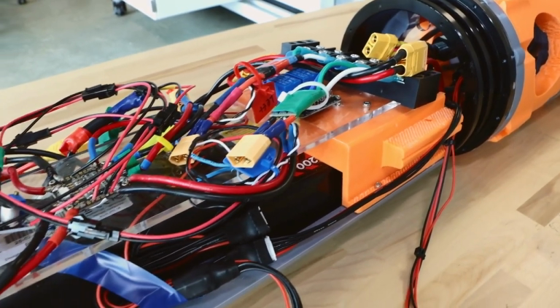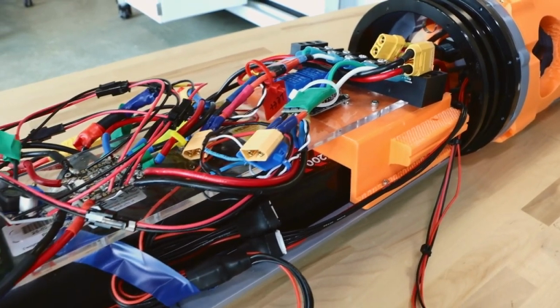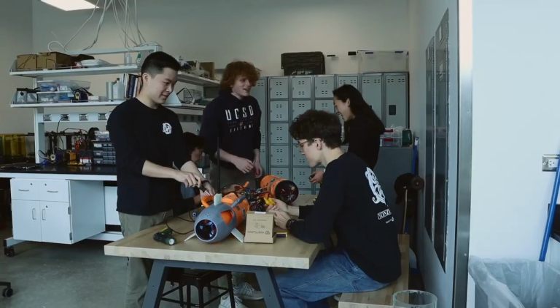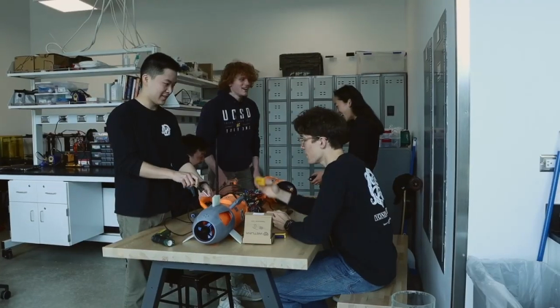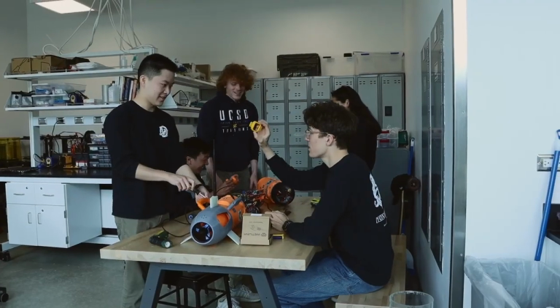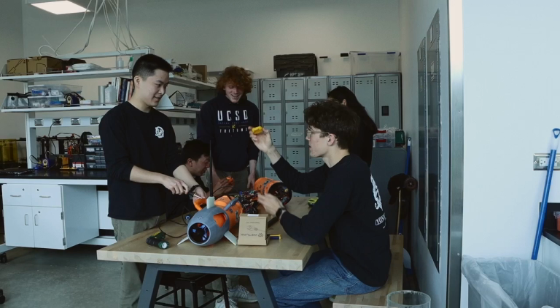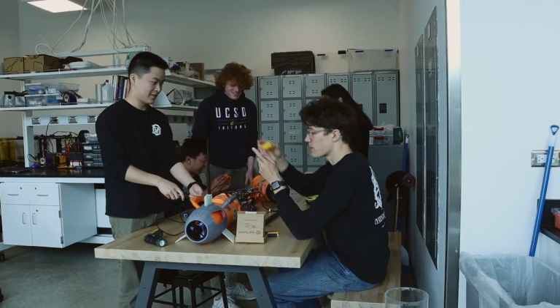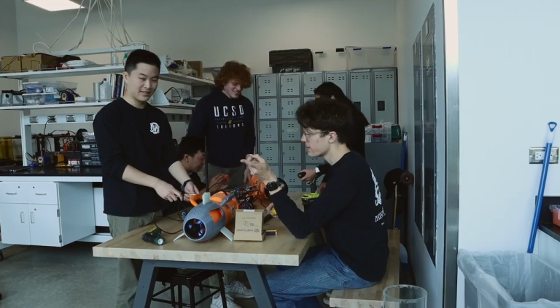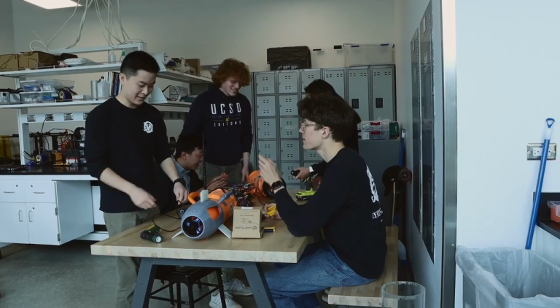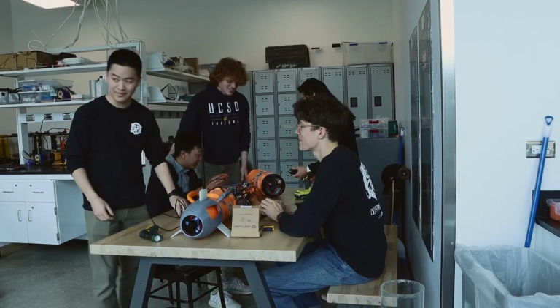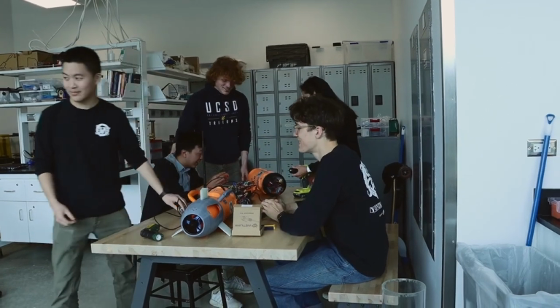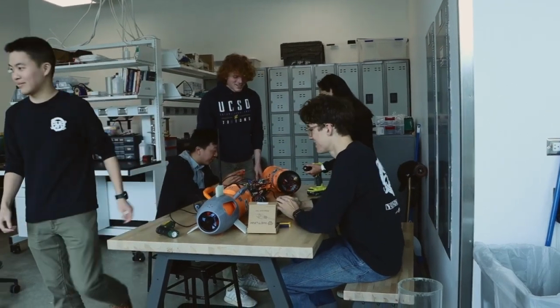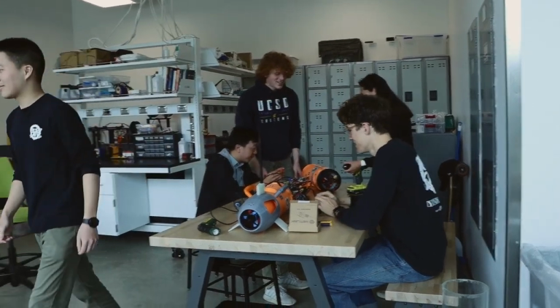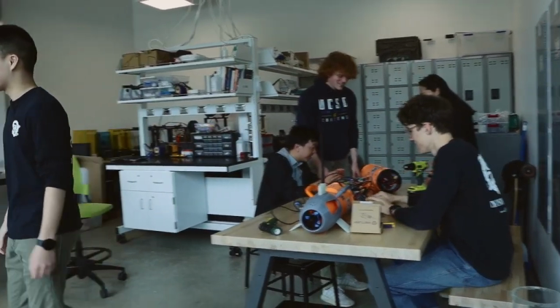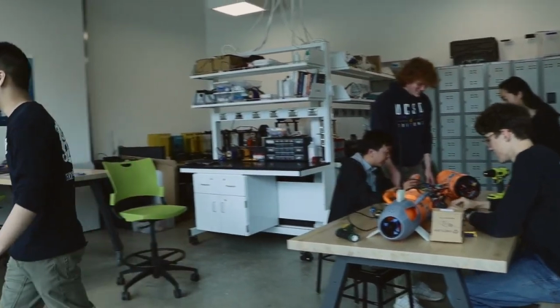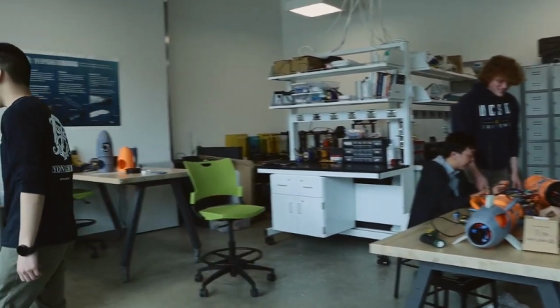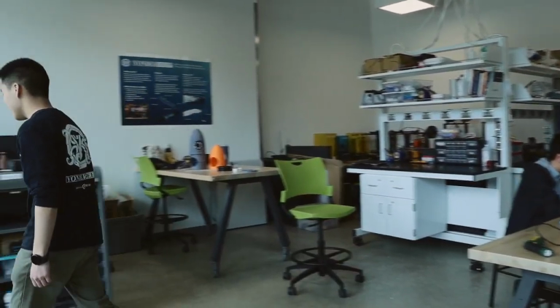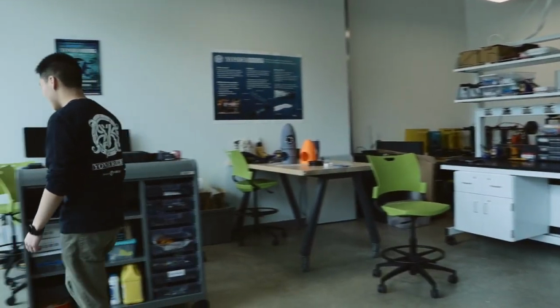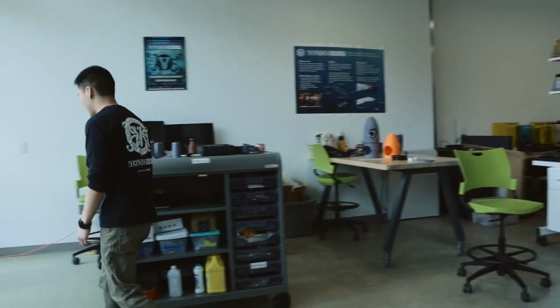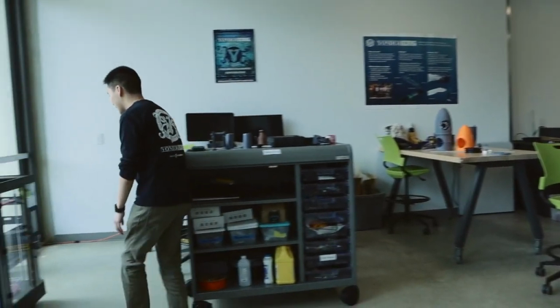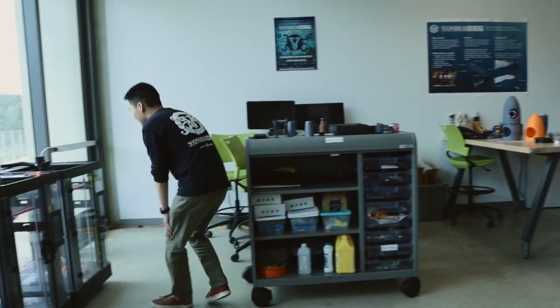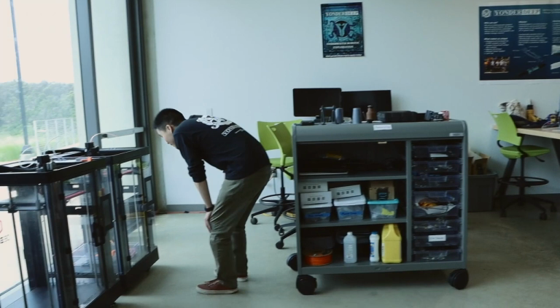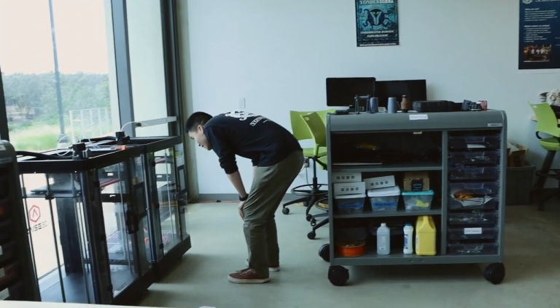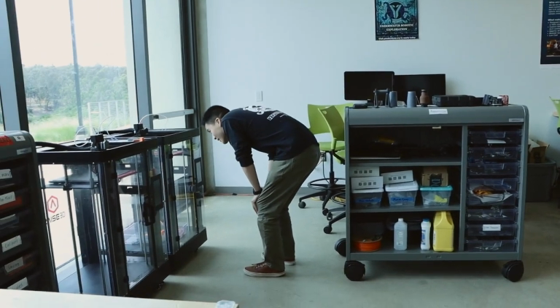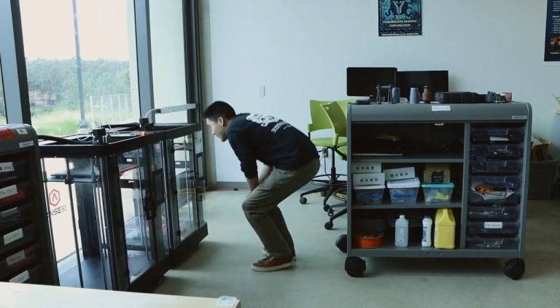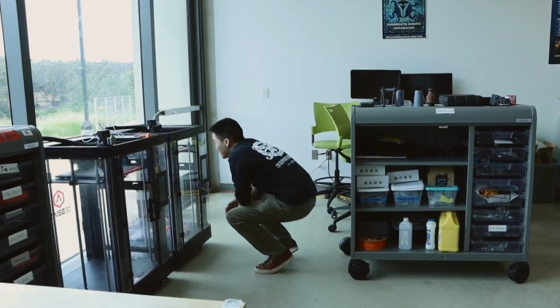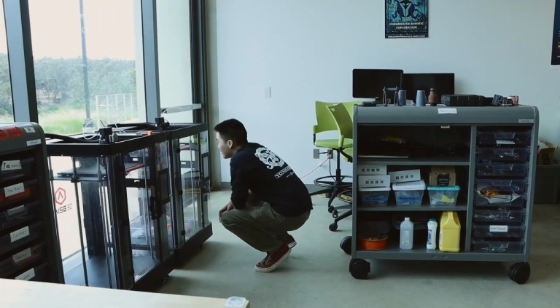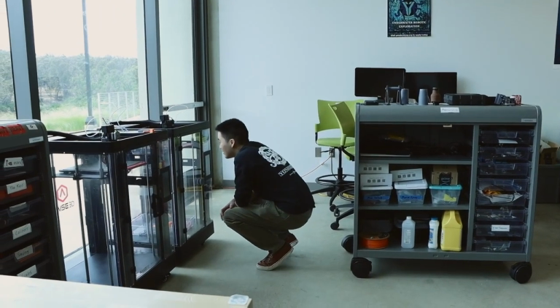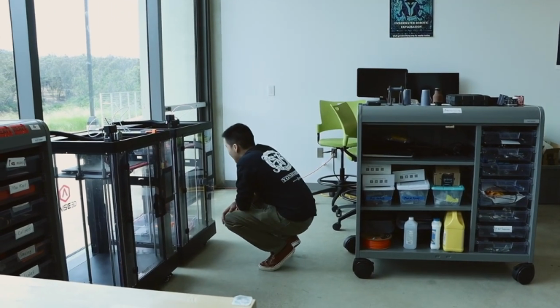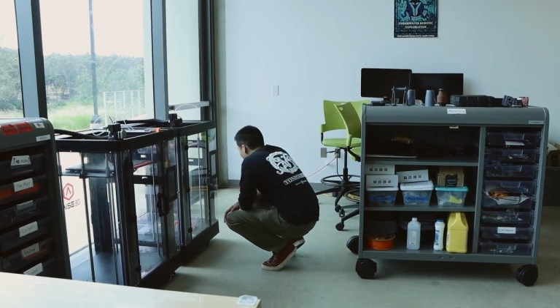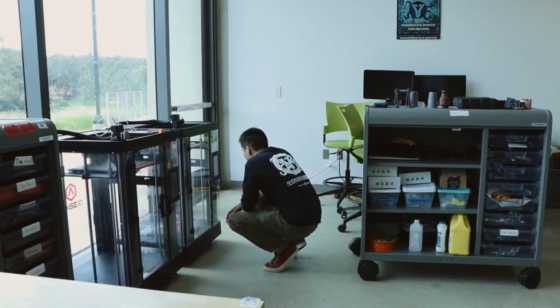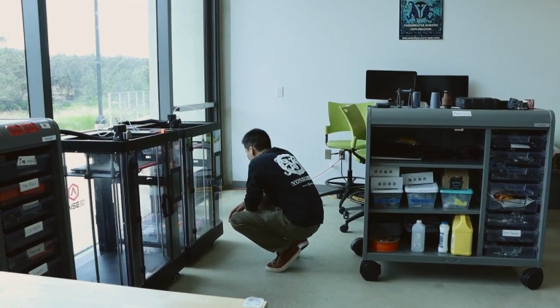One of the biggest advantages of 3D printing in our project is the fast turnaround times. Instead of waiting weeks on end for complex parts, we can make parts in-house within a day.